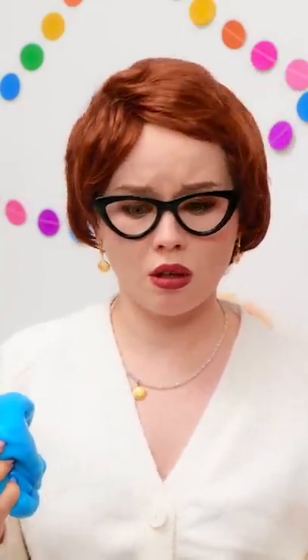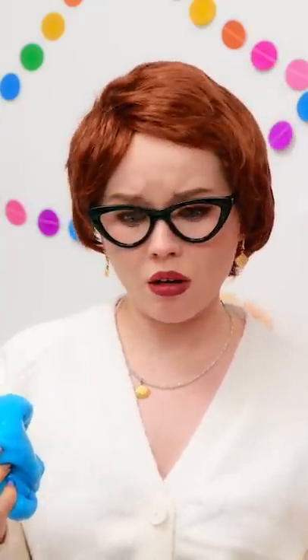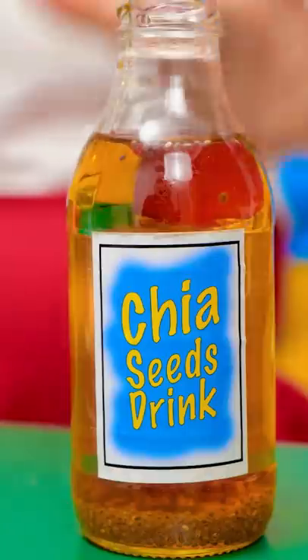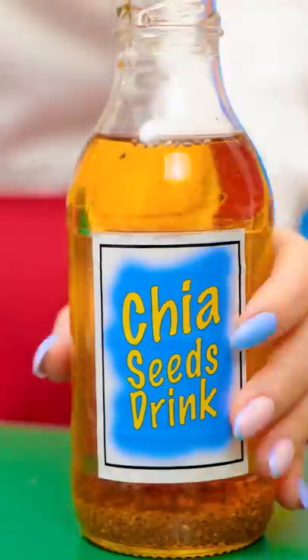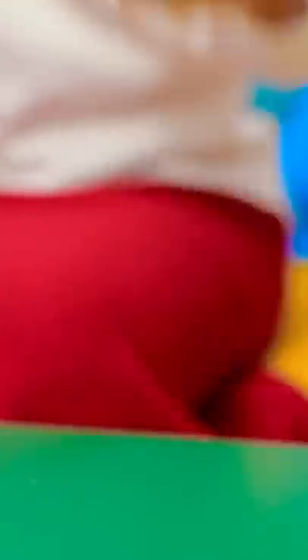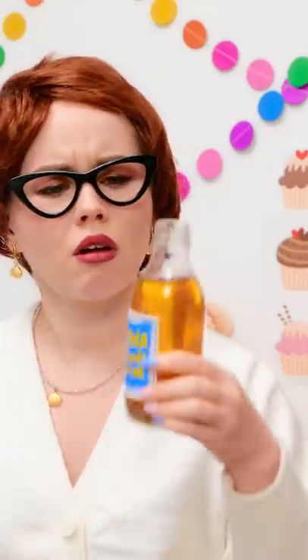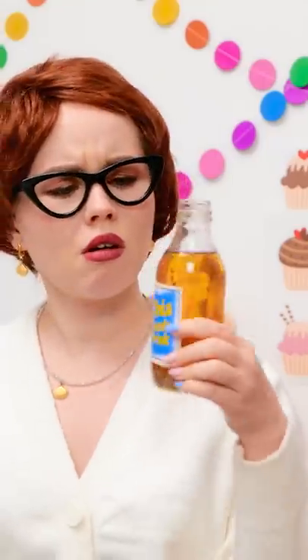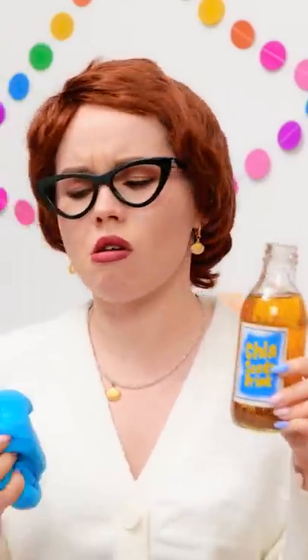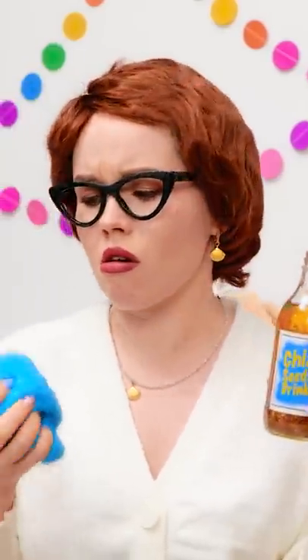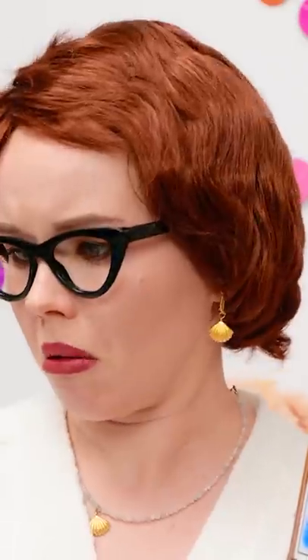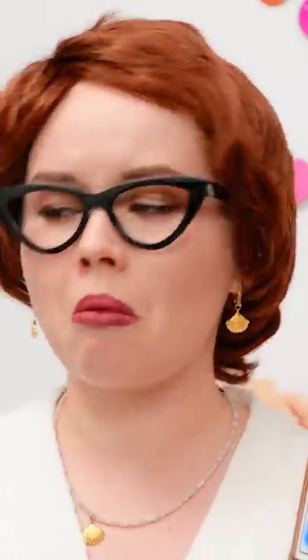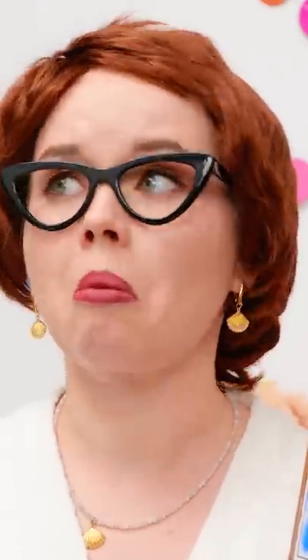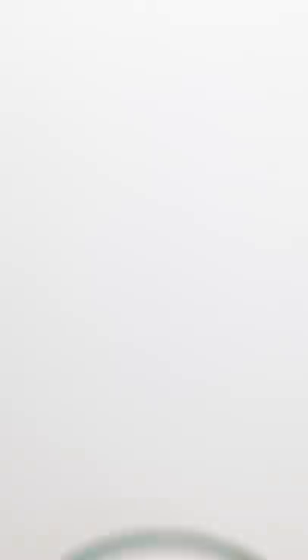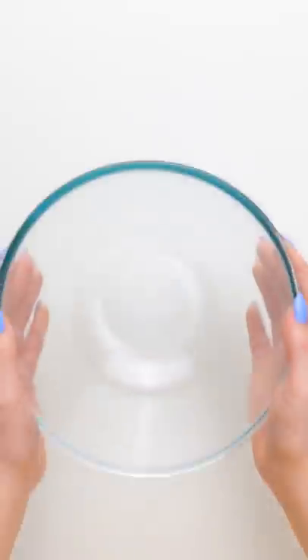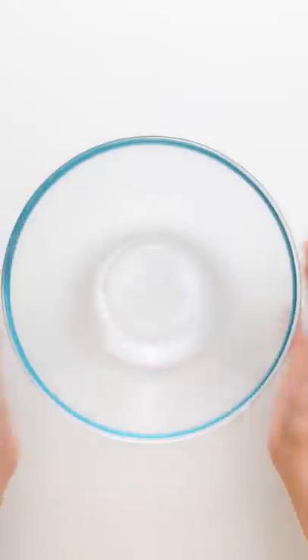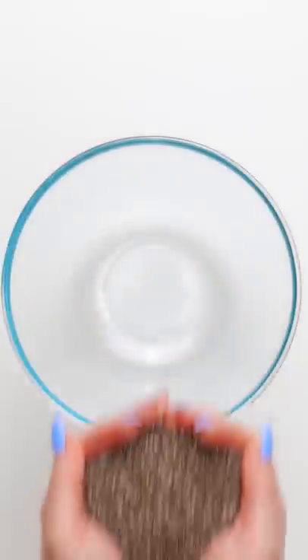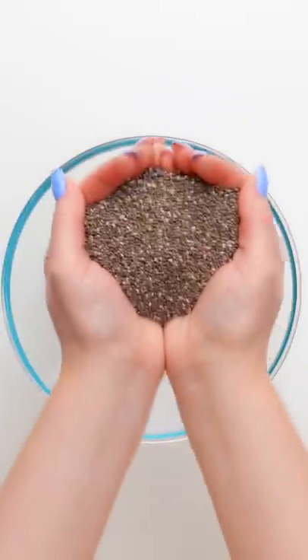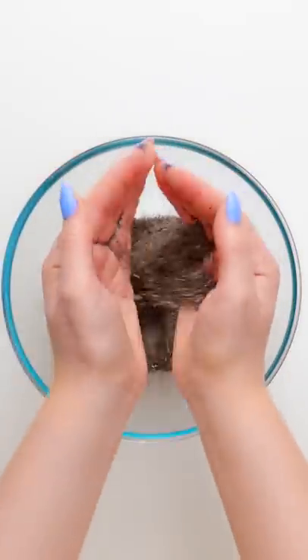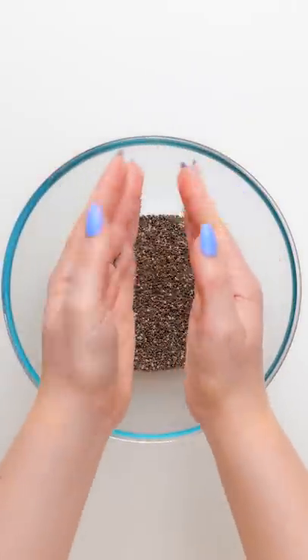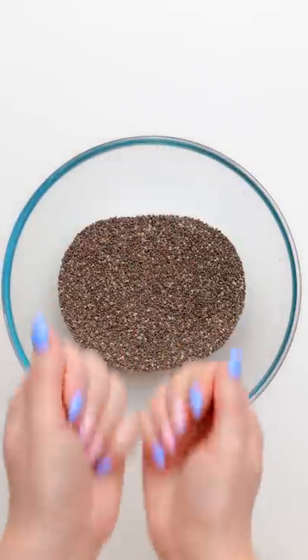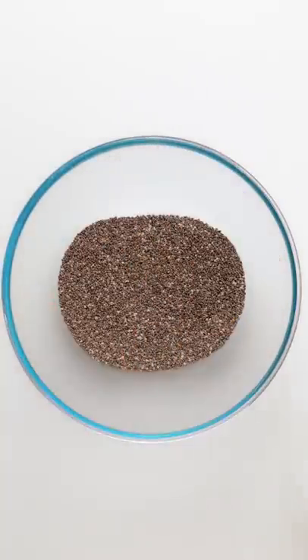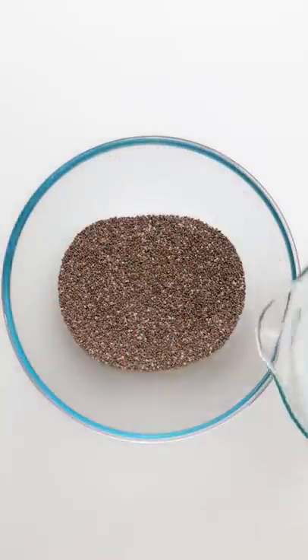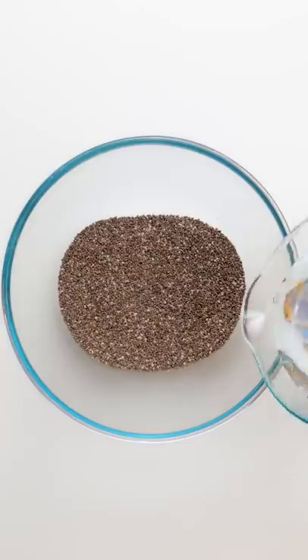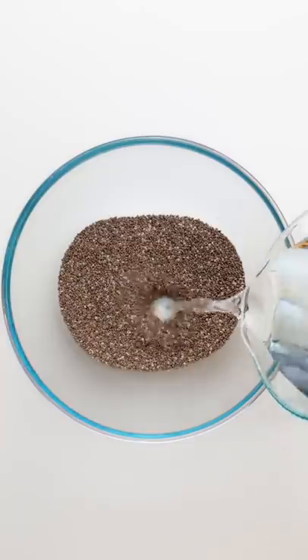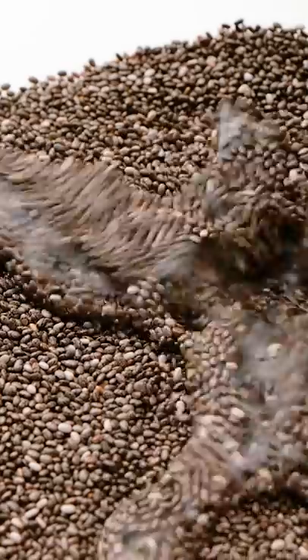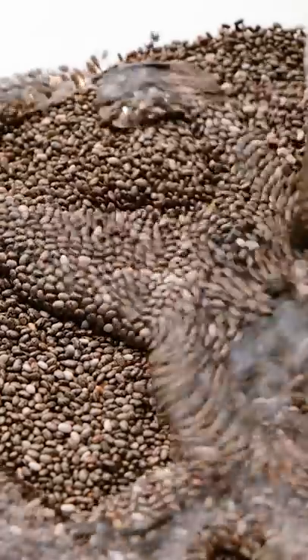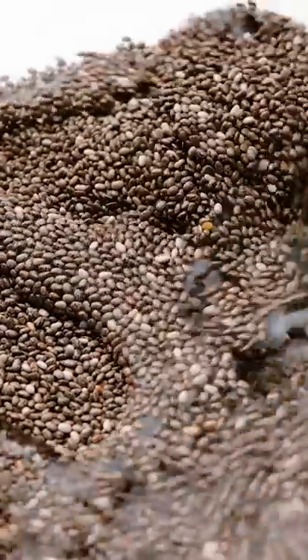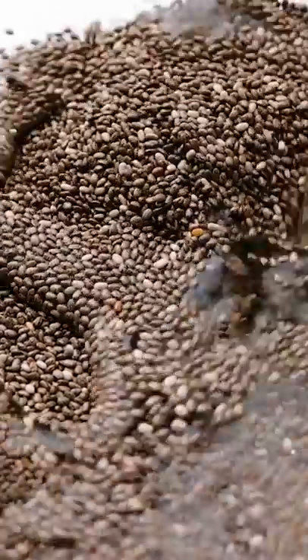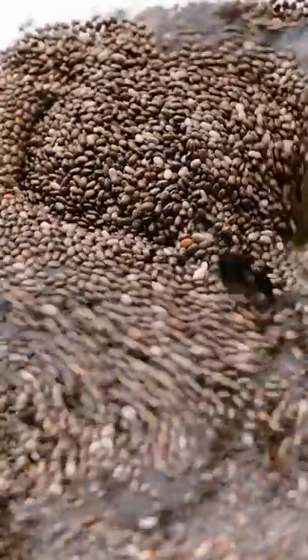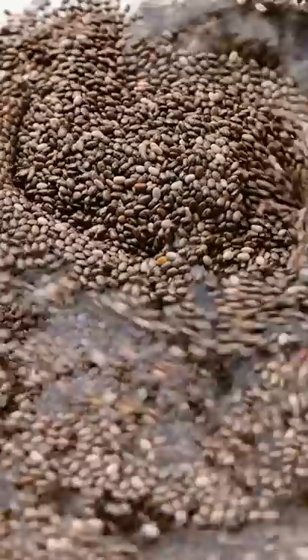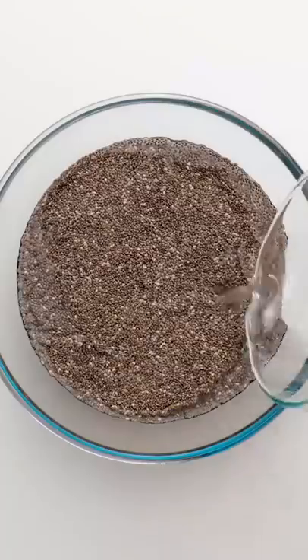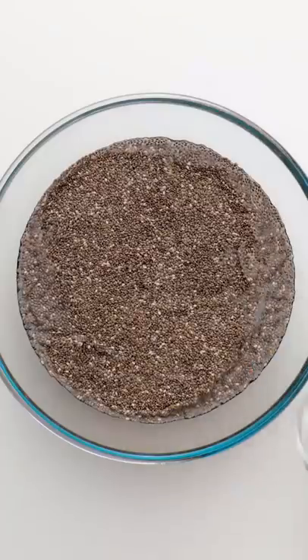Oh, my chia seed drink. Hmm. I think I've got an idea. Okay, I've got a bowl and a bunch of chia seeds. Next, I'll need to add some water. There we go. I think that should be enough.